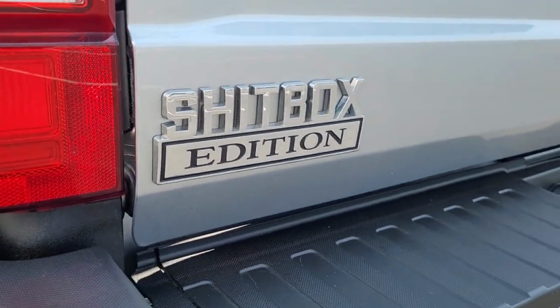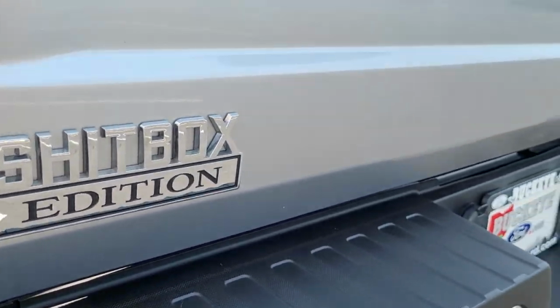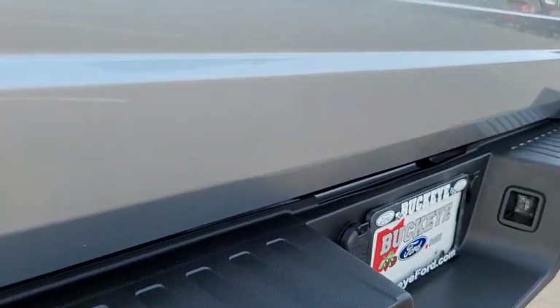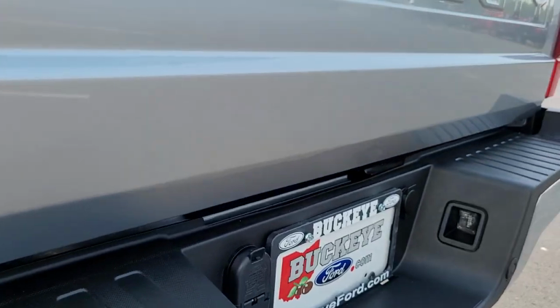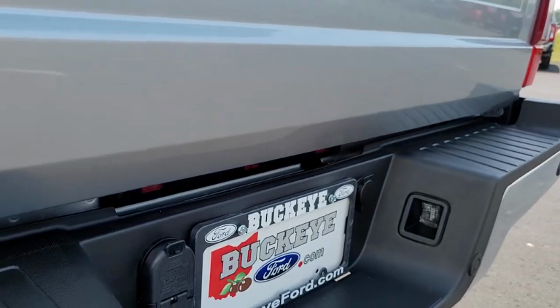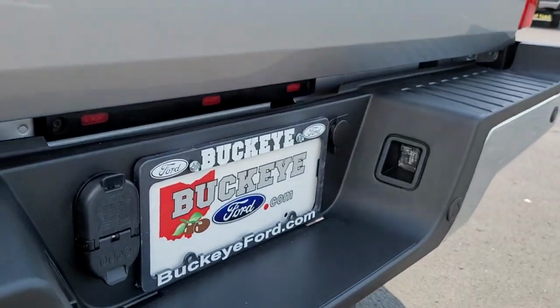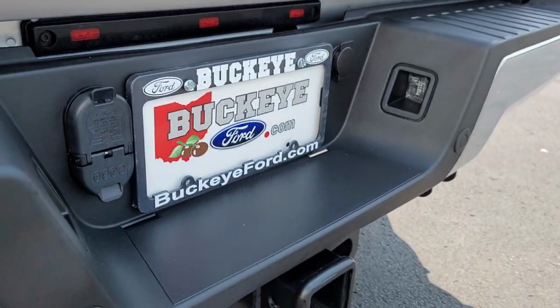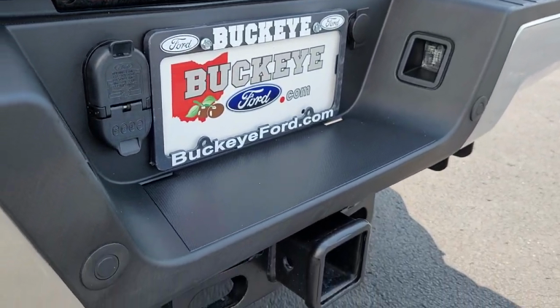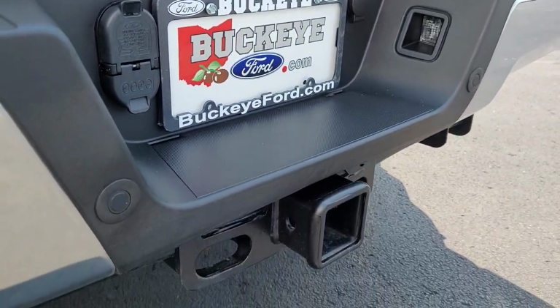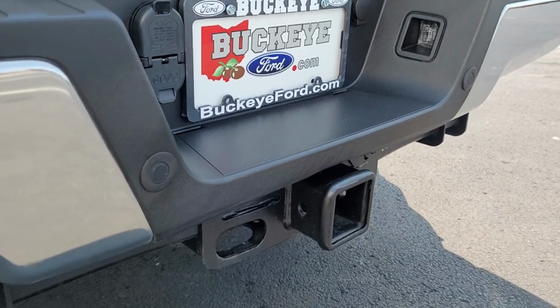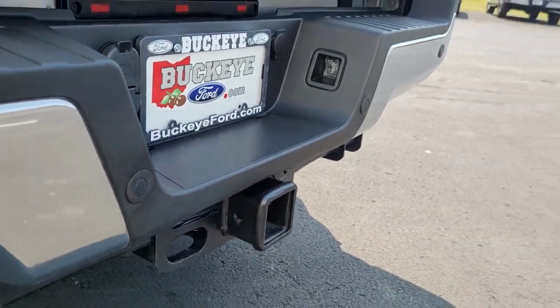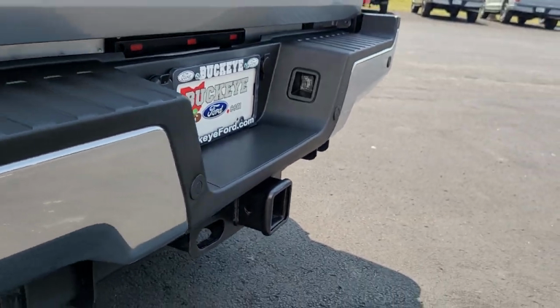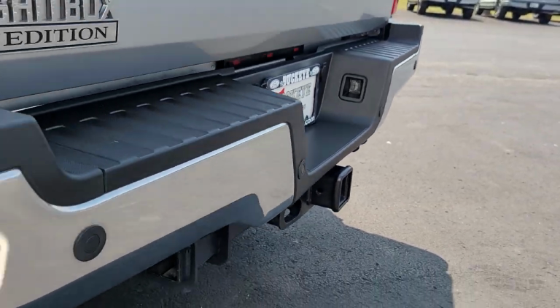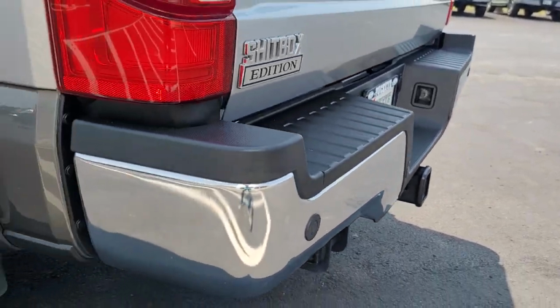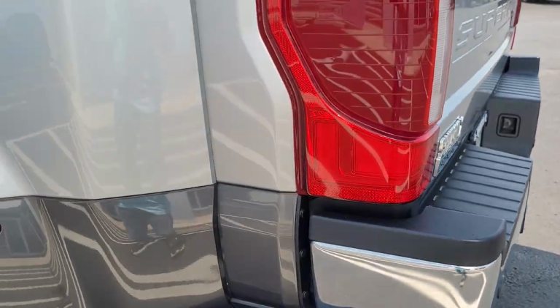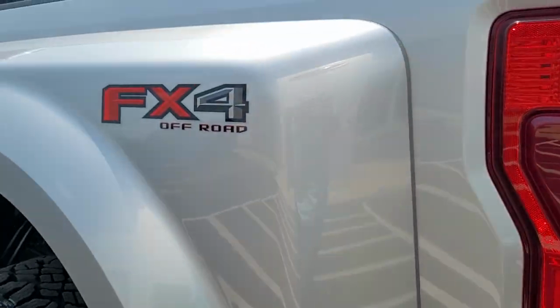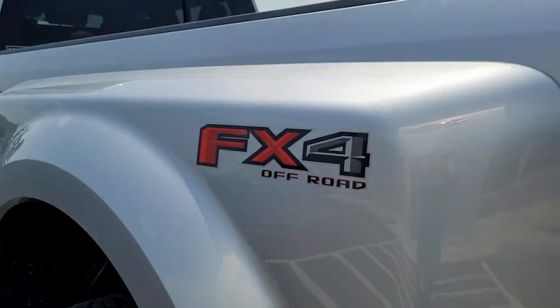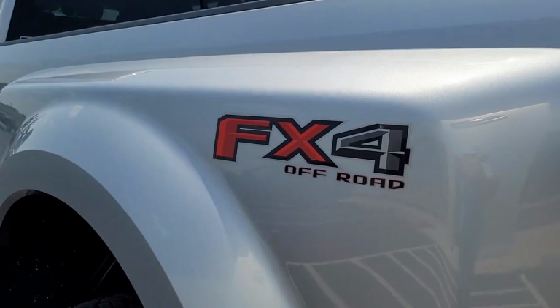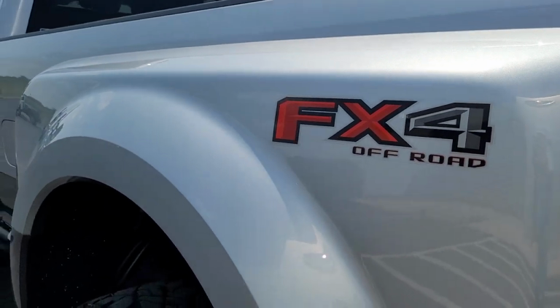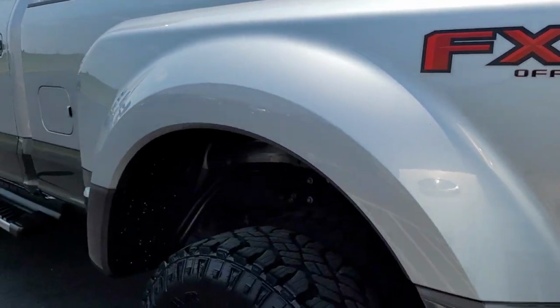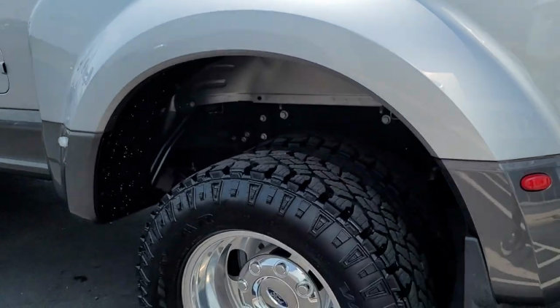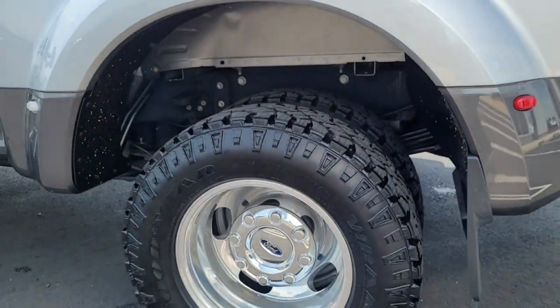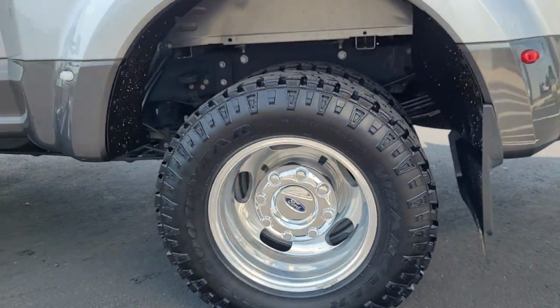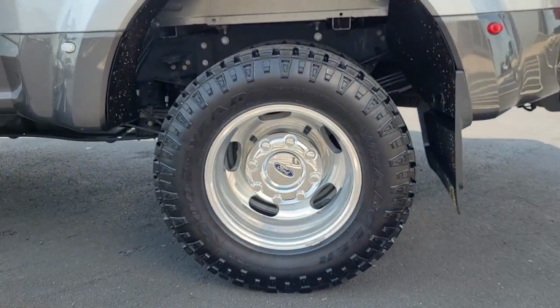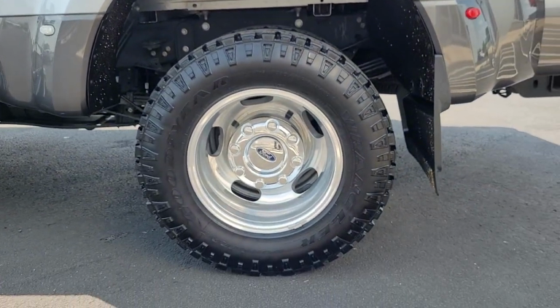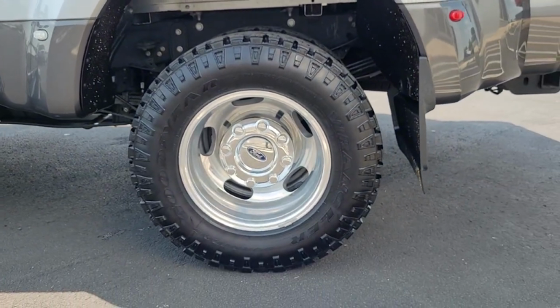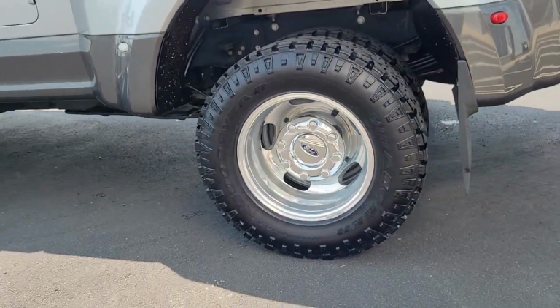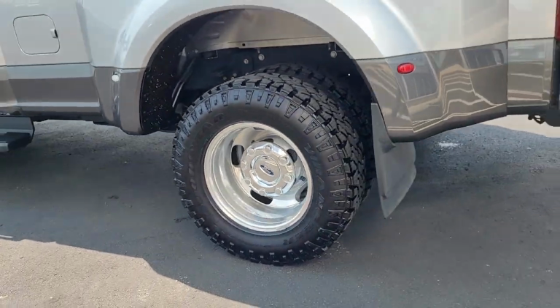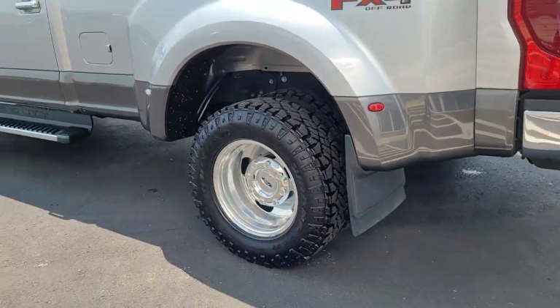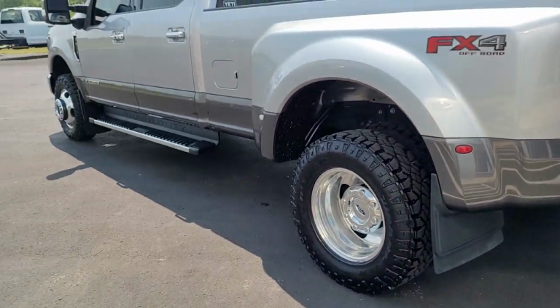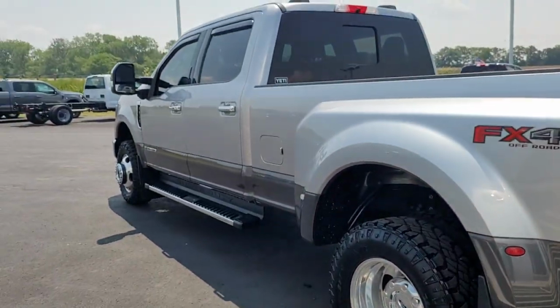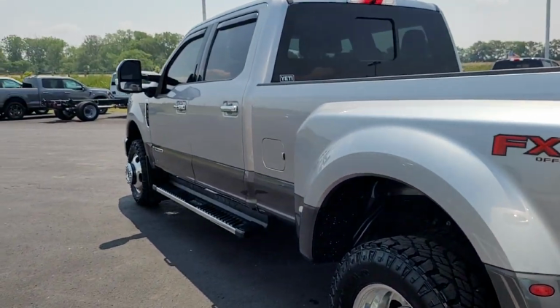Apple CarPlay and or Android Auto, Sun Moonroof, Navigation System, Keyless Entry, Satellite Radio, Premium Sound System, Fog Lamps, Heated Rear Seat, Heated Mirrors.